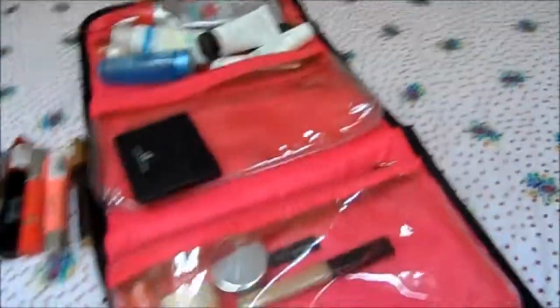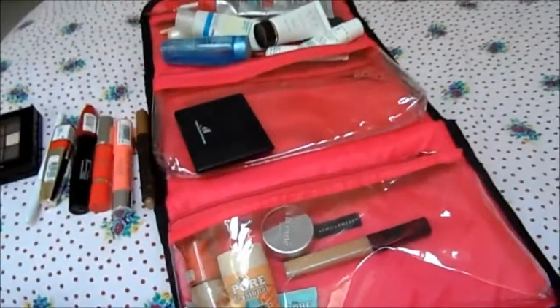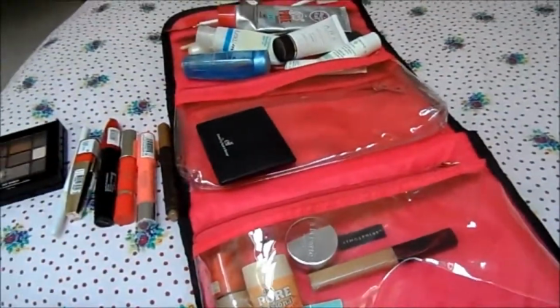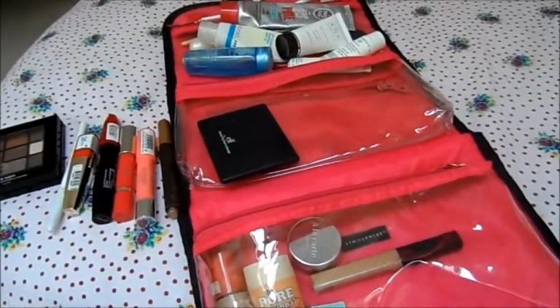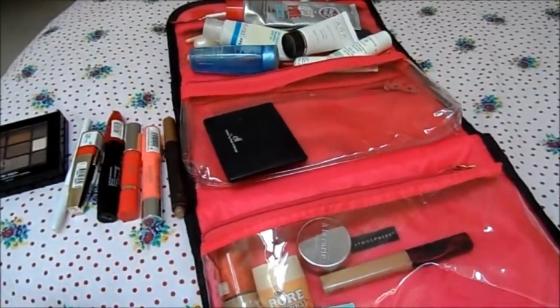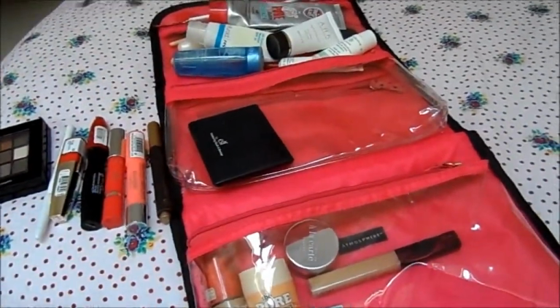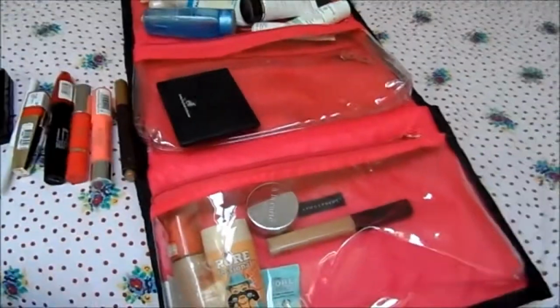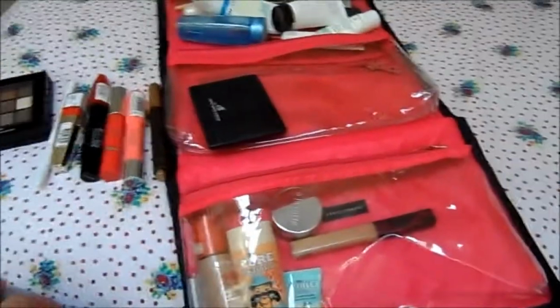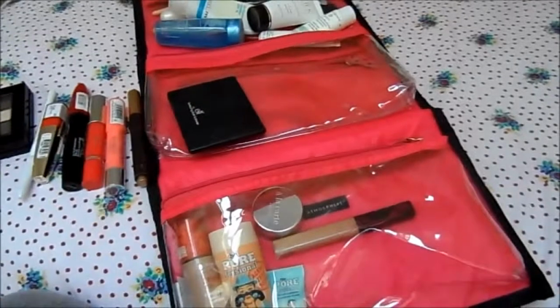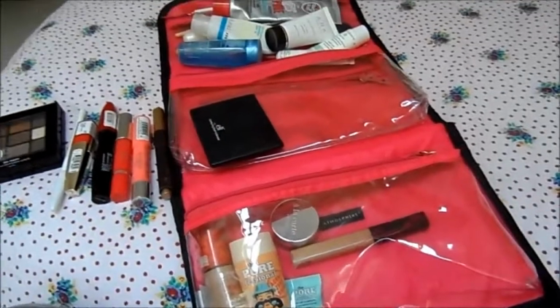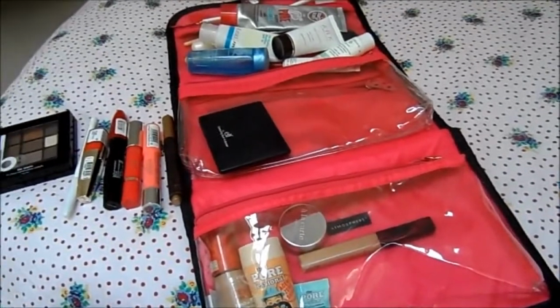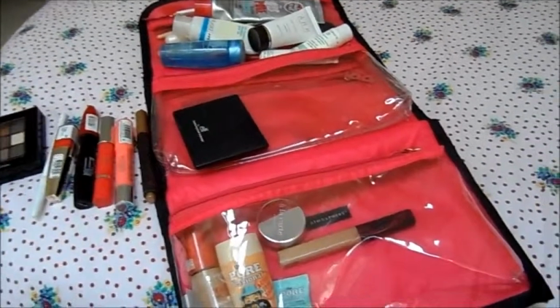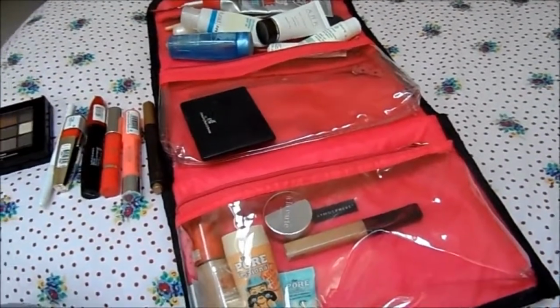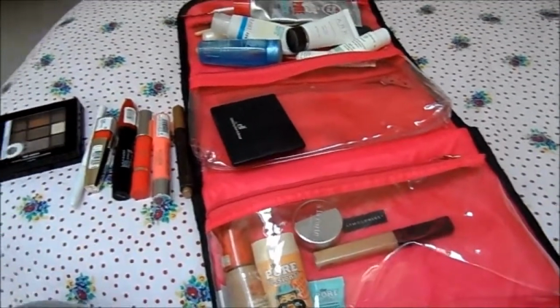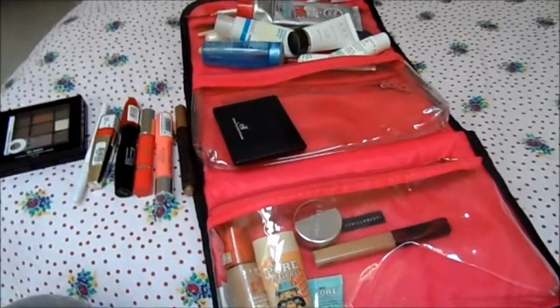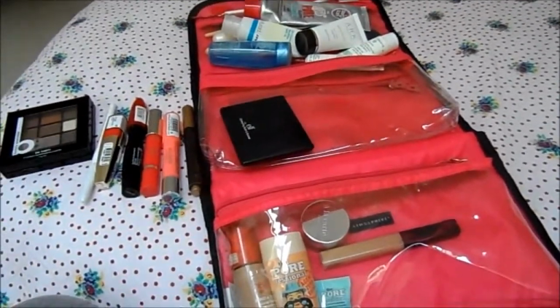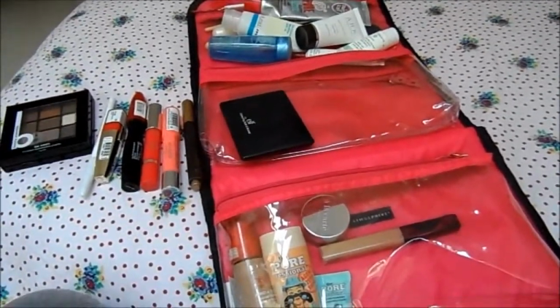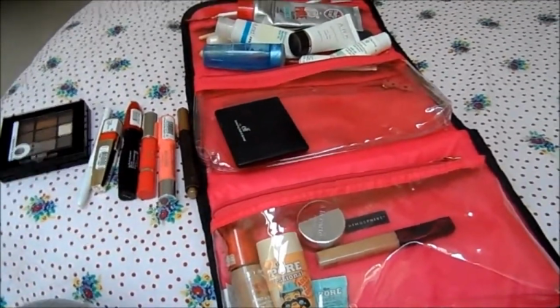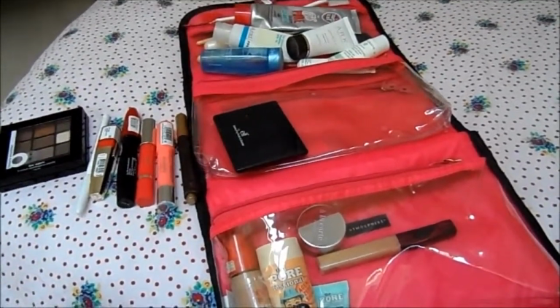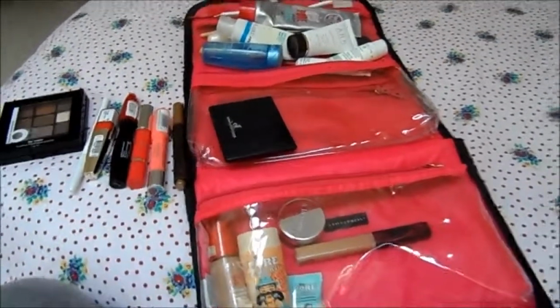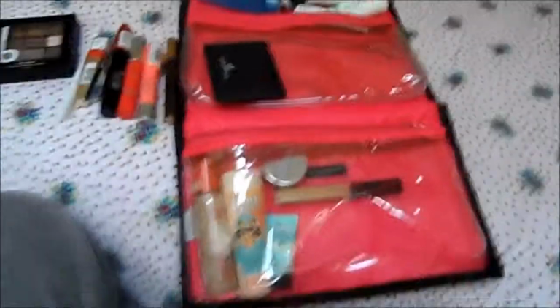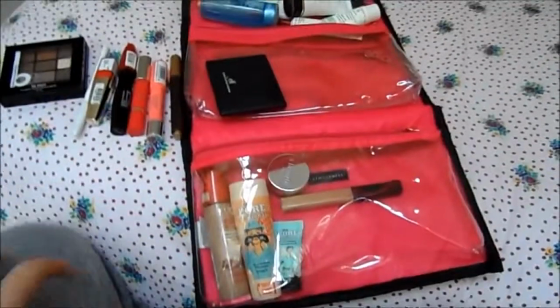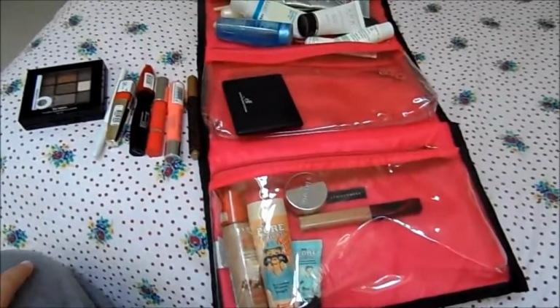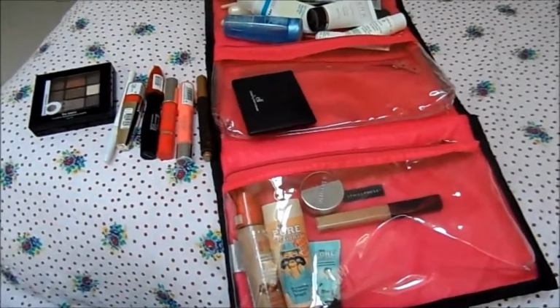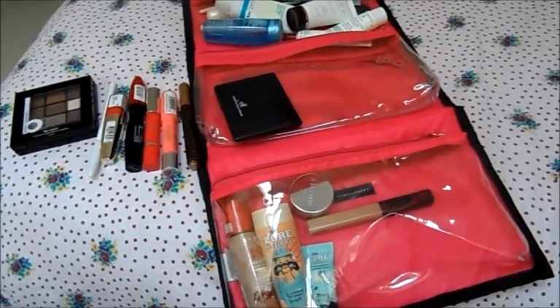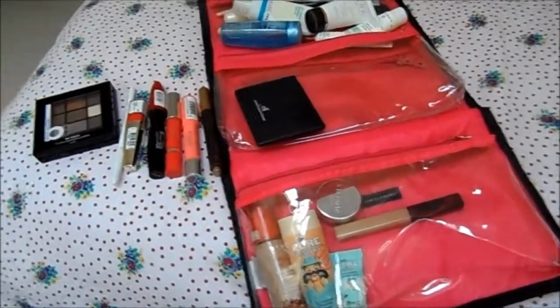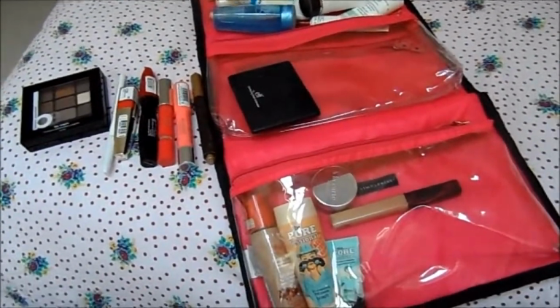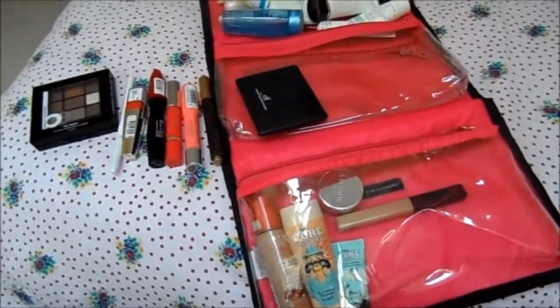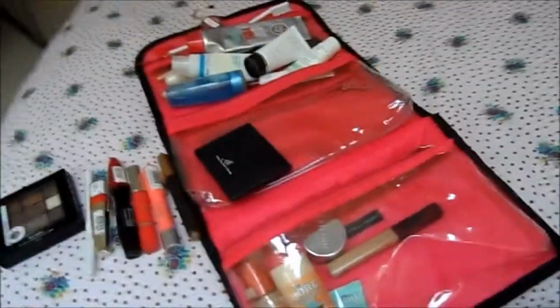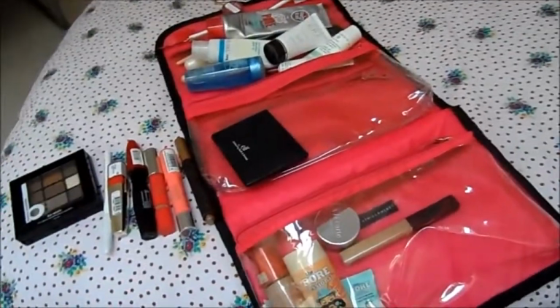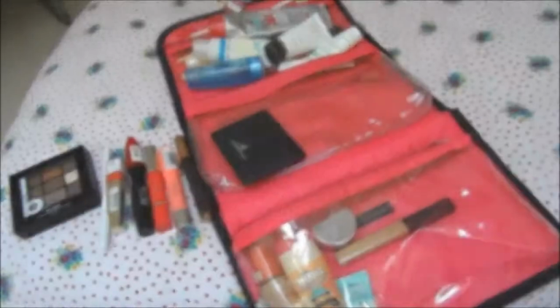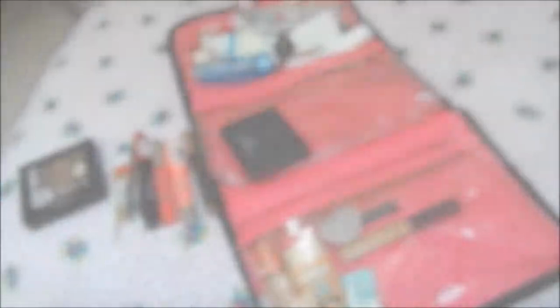I haven't got brow products in here — that's in my hand luggage because I like to top up my makeup on the plane. I hope you enjoyed this little peek at what I've got in my holiday cosmetics bag. I'll see you all in my next video.